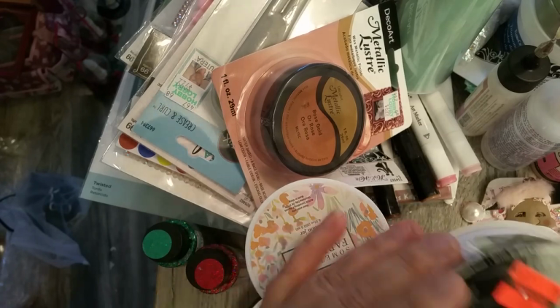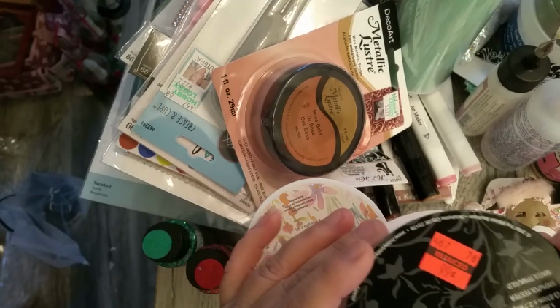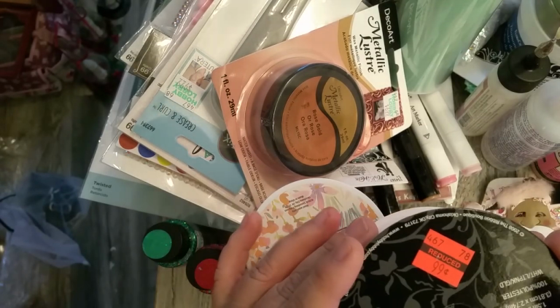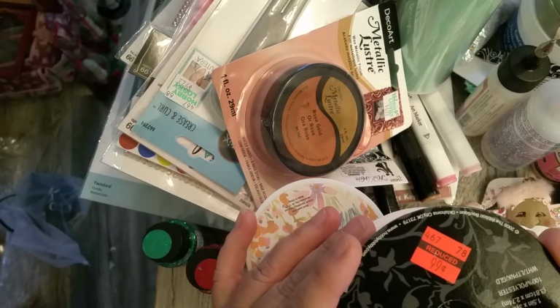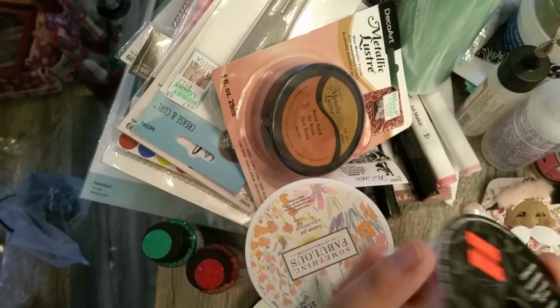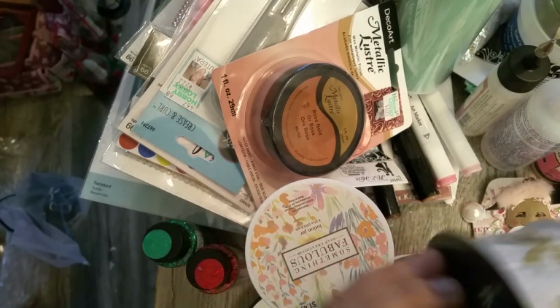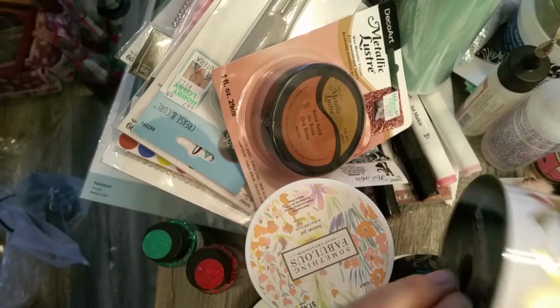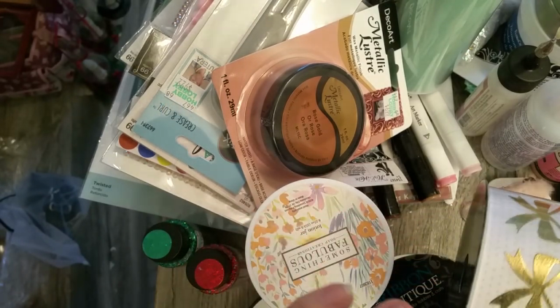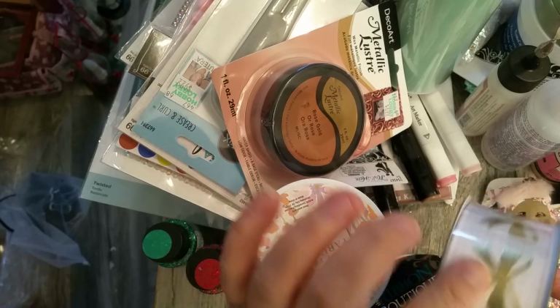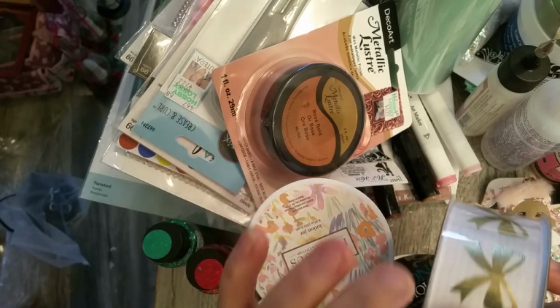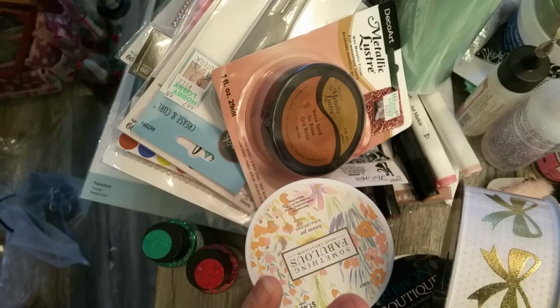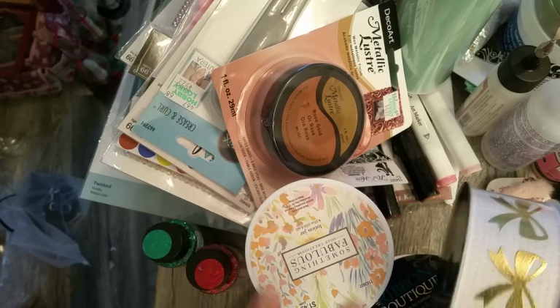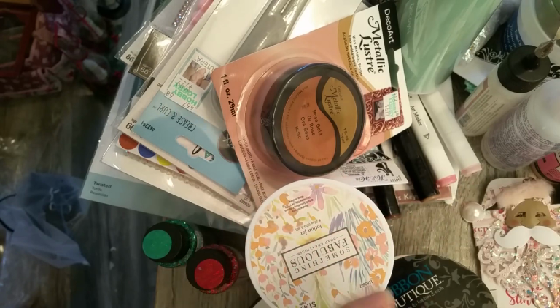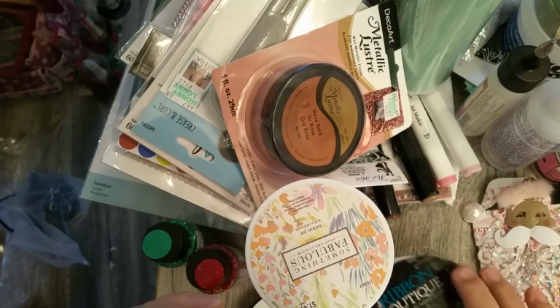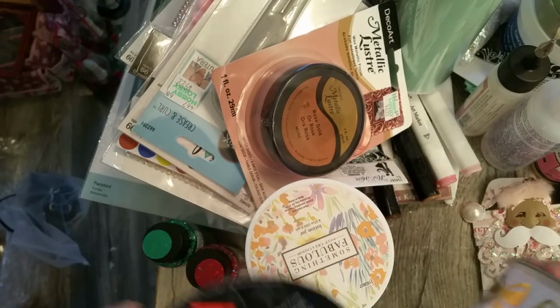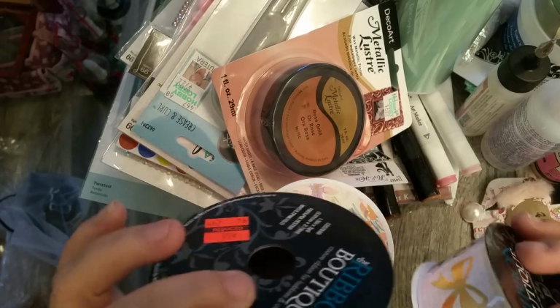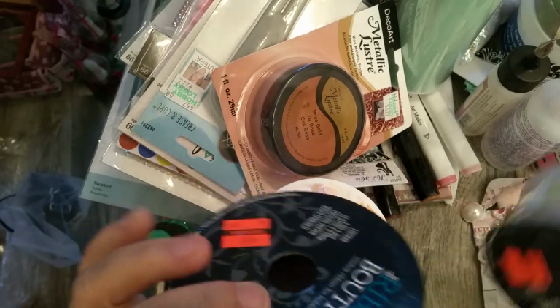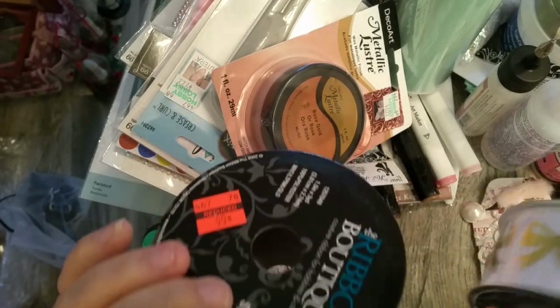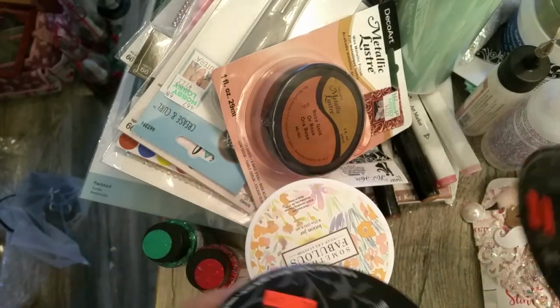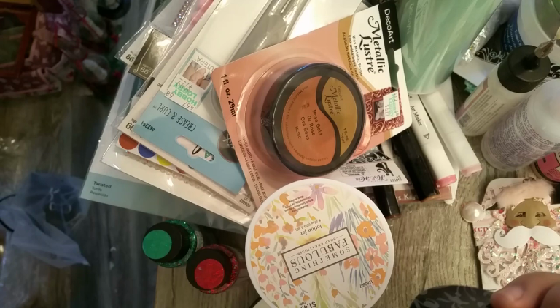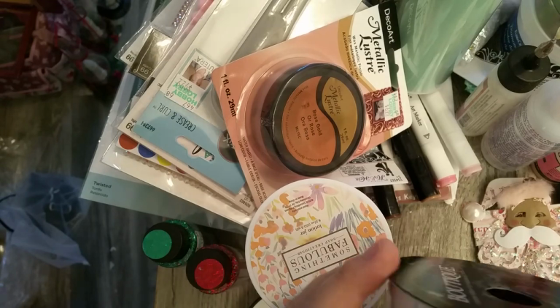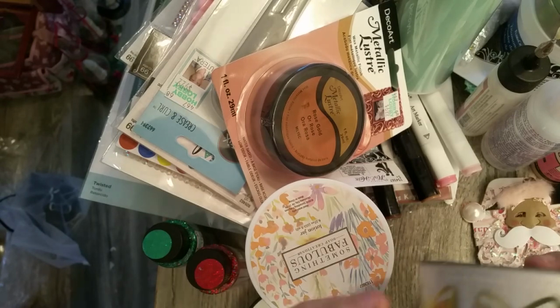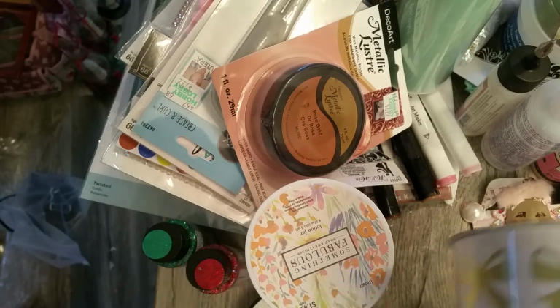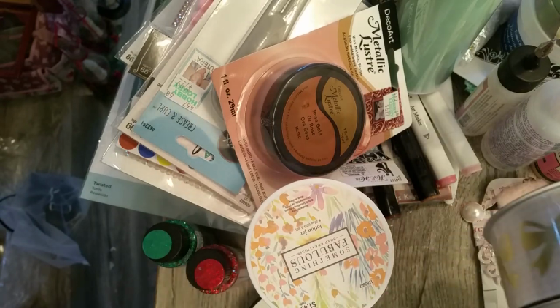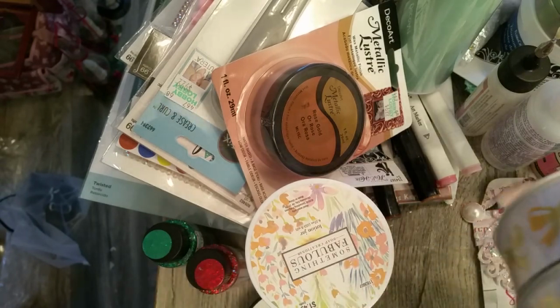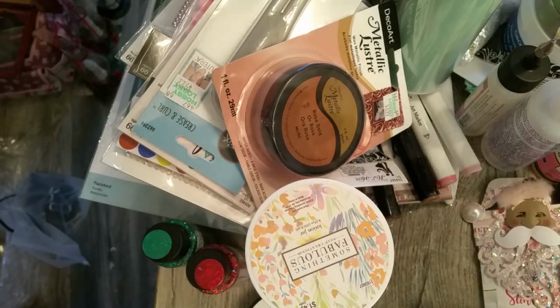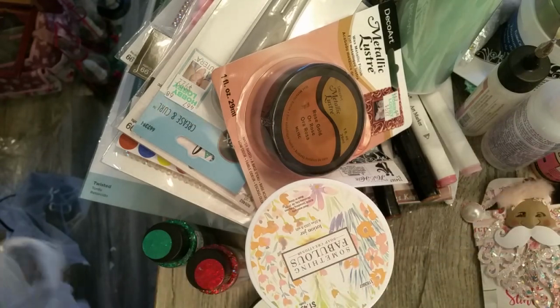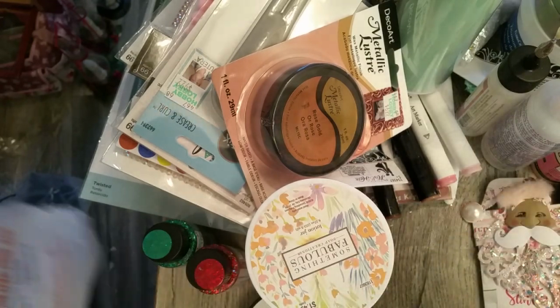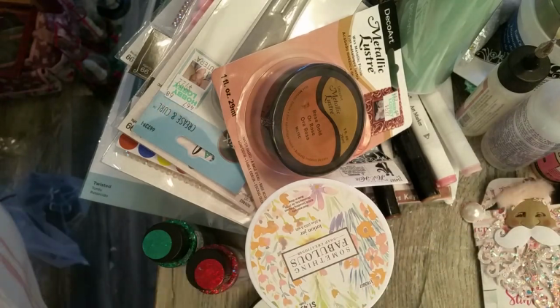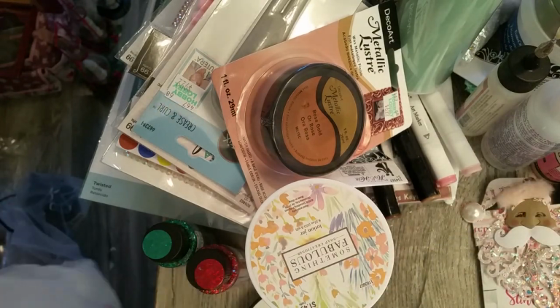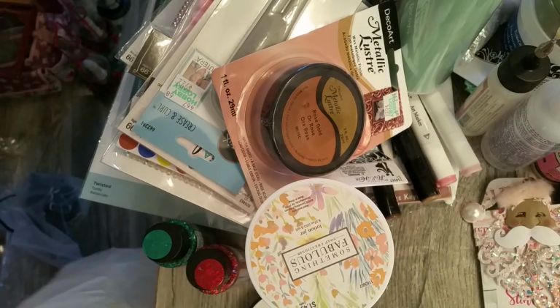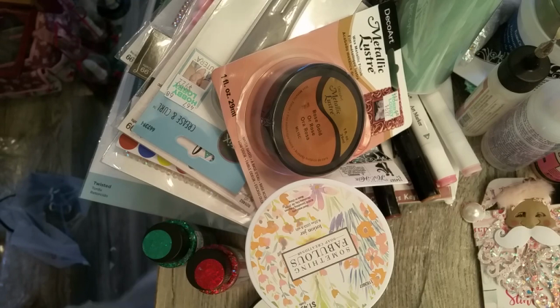Look at this — 99 cents for this ribbon with the bows on it. I got a couple of these; they still had more but I only bought two because these are for some happy mail.